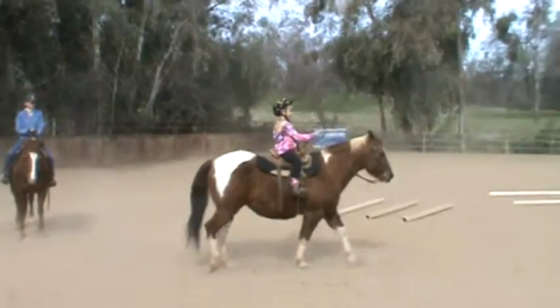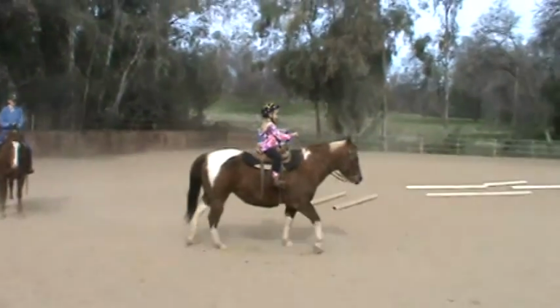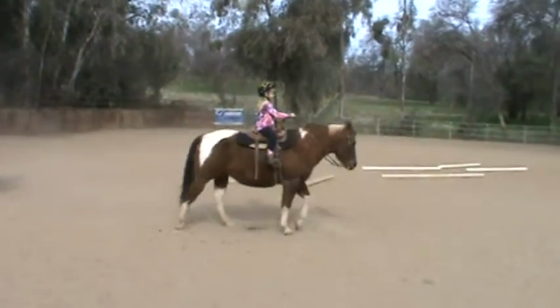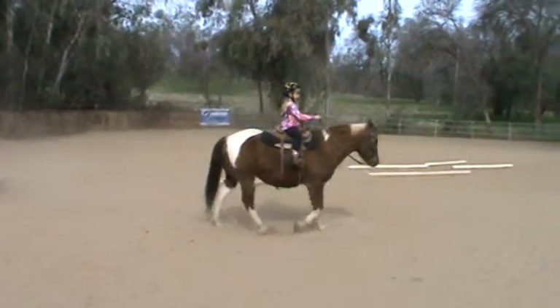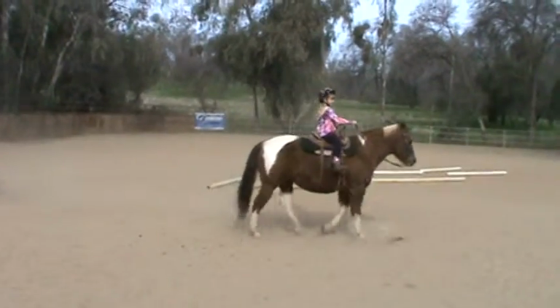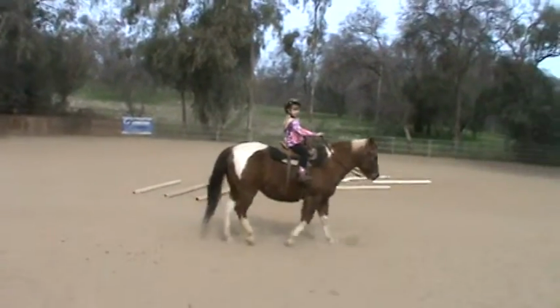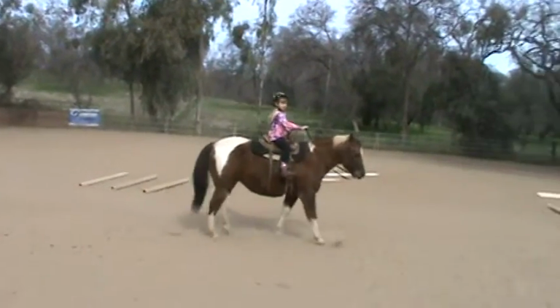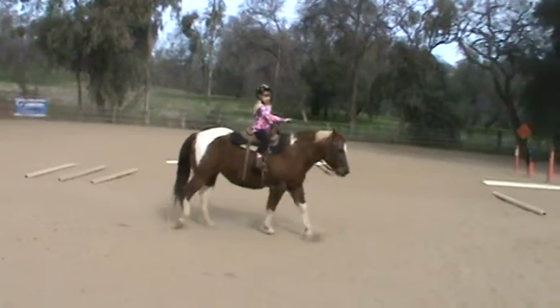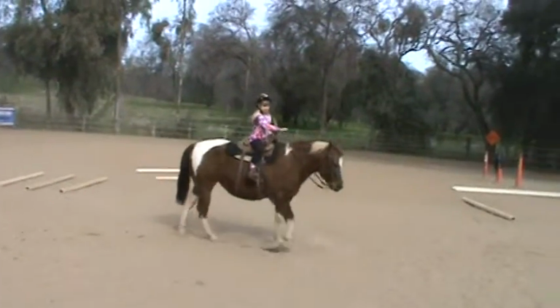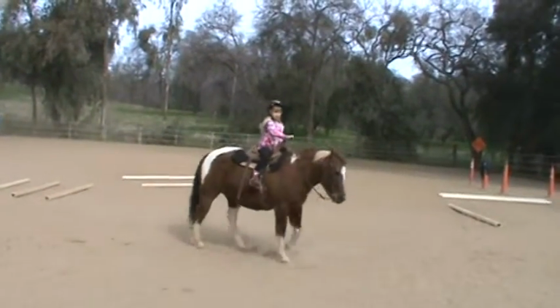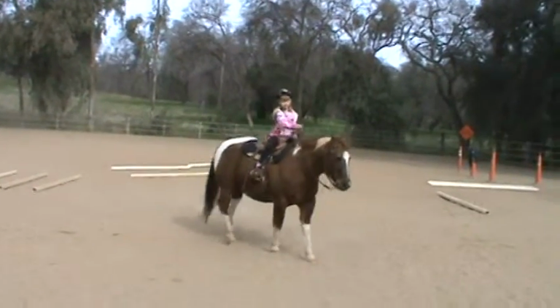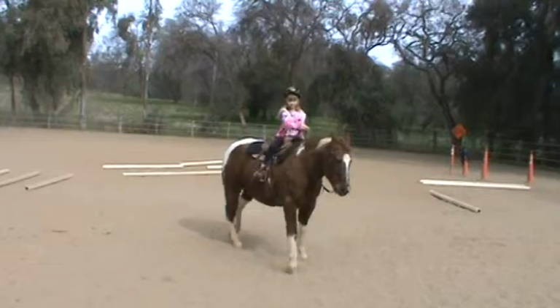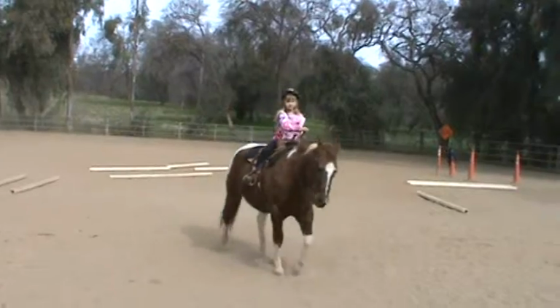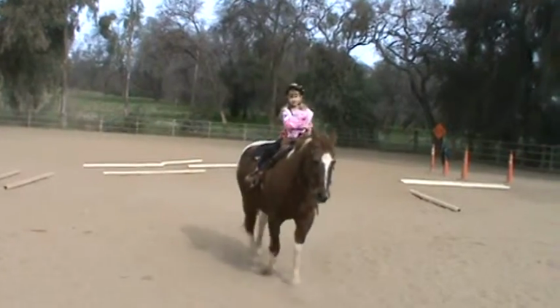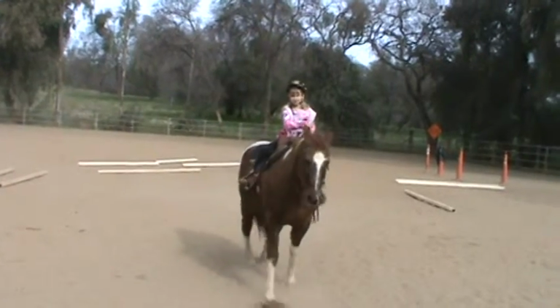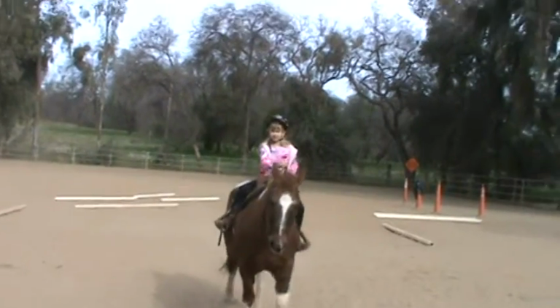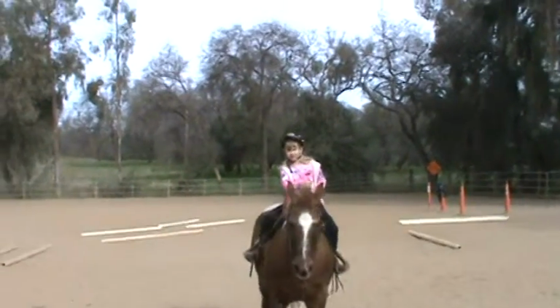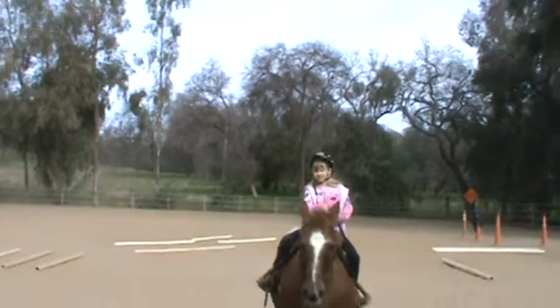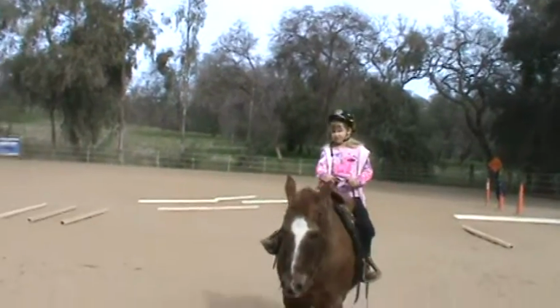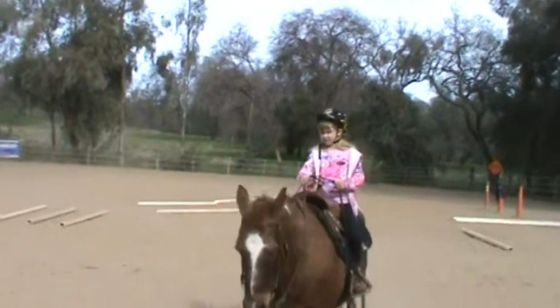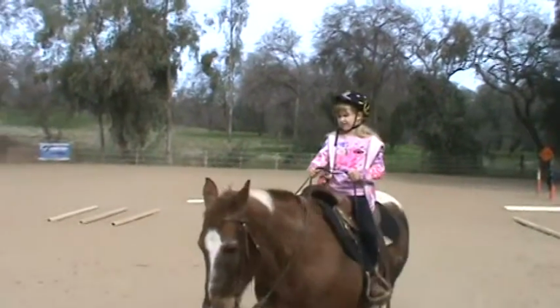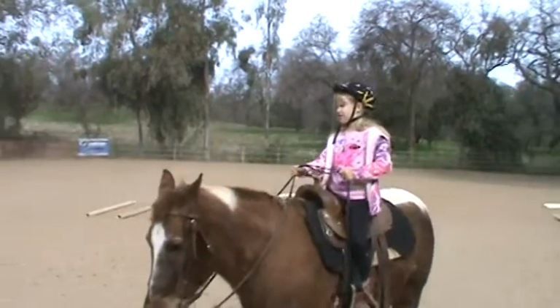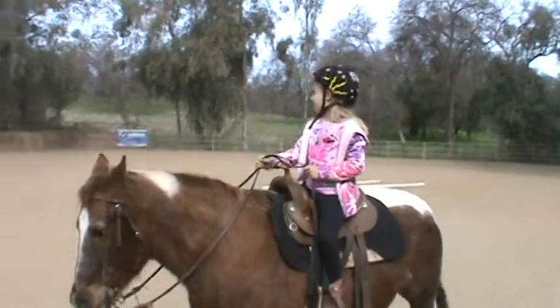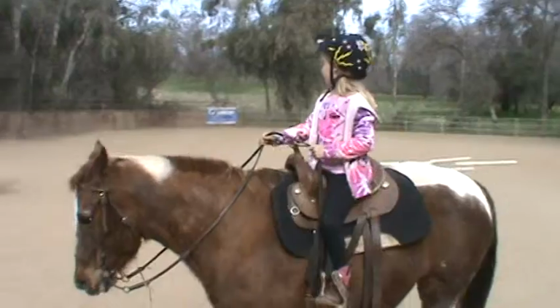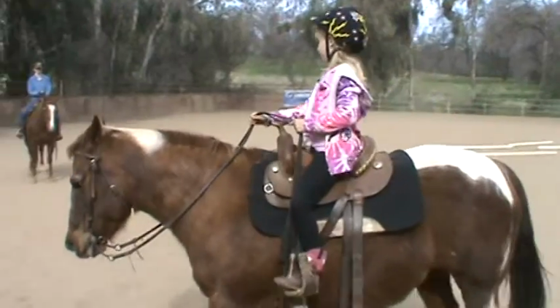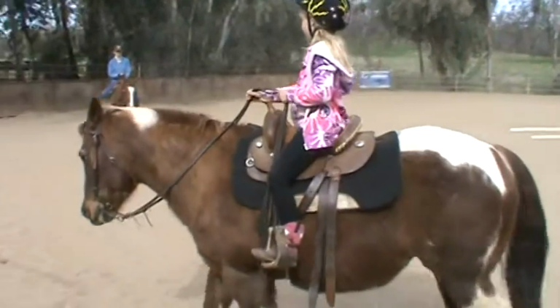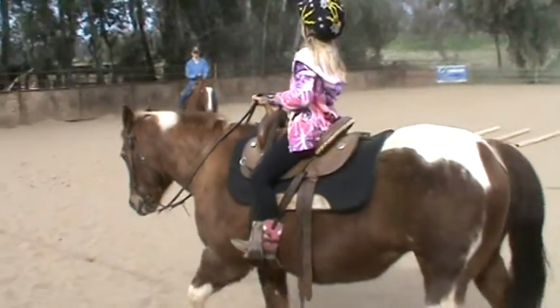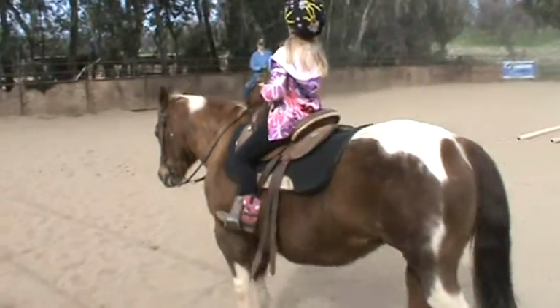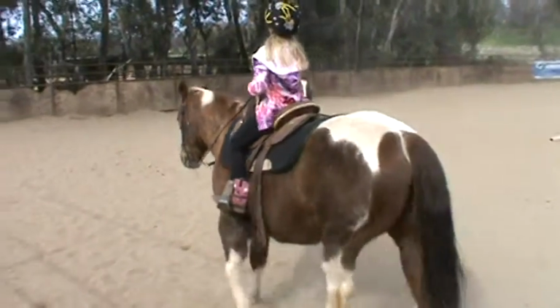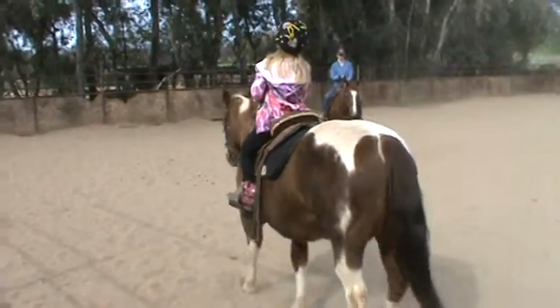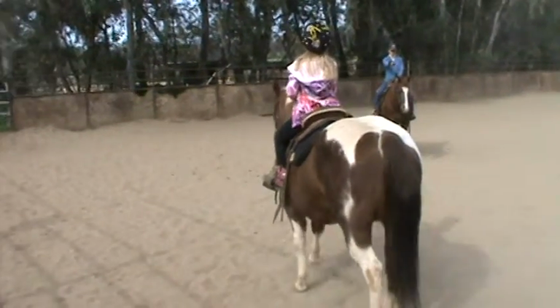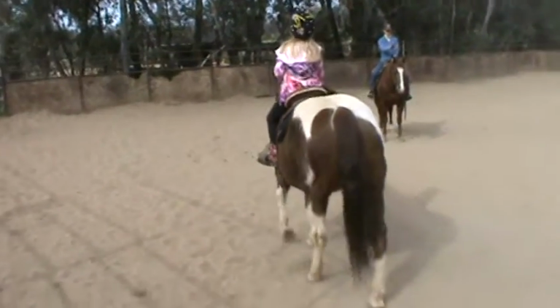Now come in big. Go towards your dad there a little bit. Good. Go towards your bucket a little bit. Good. Now come around in front of Spook's nose. Good job. Cross it in front.